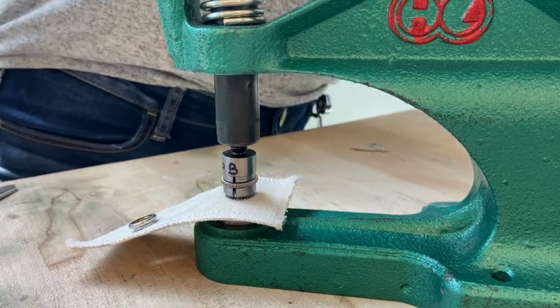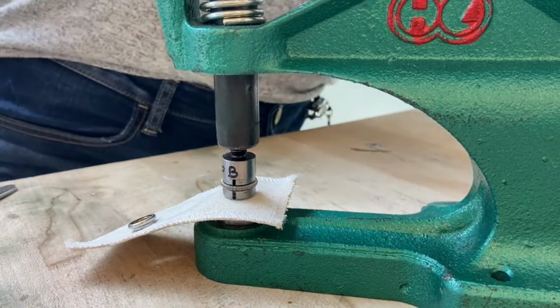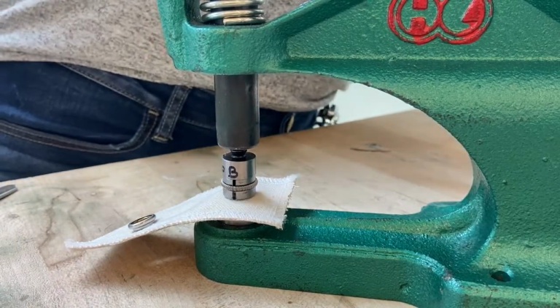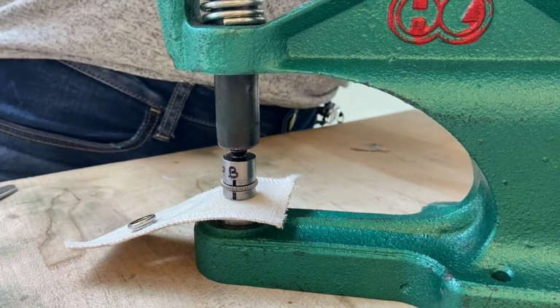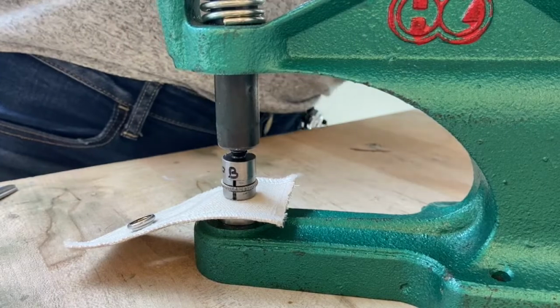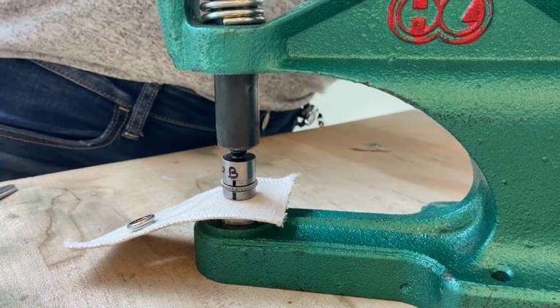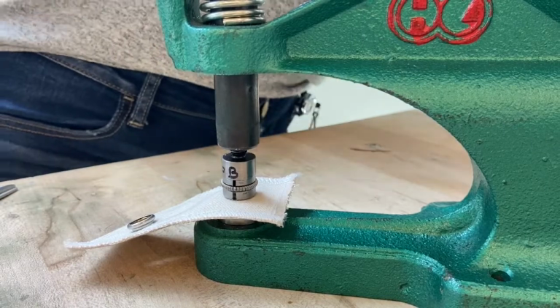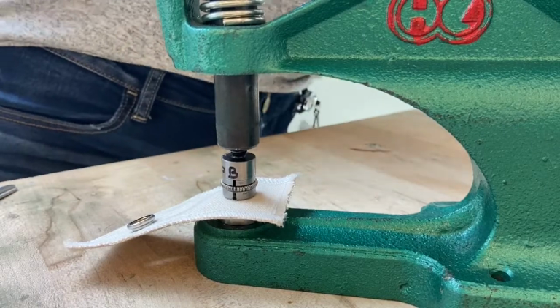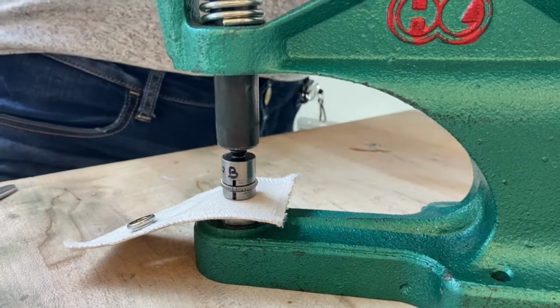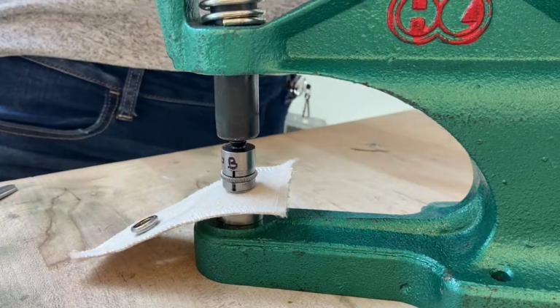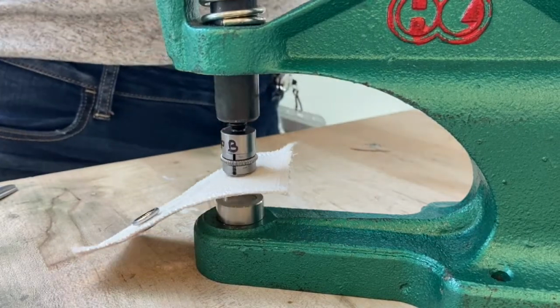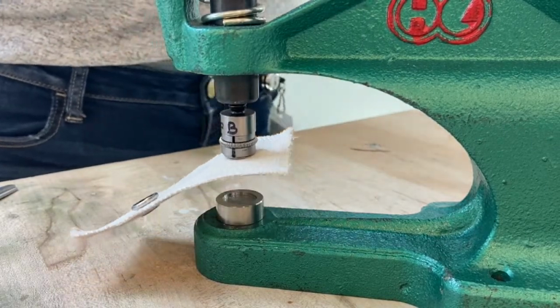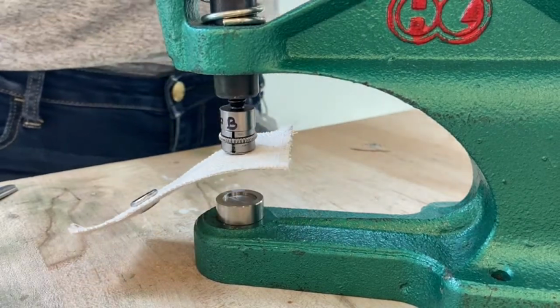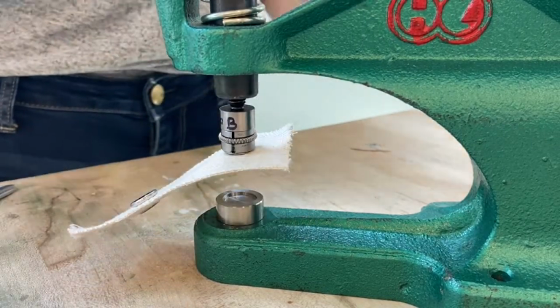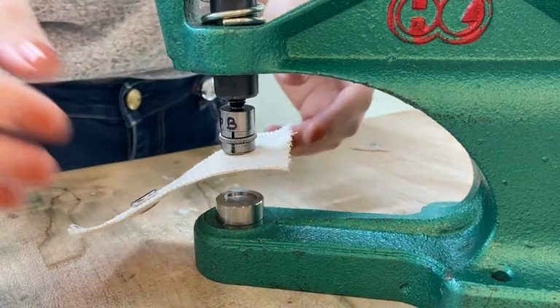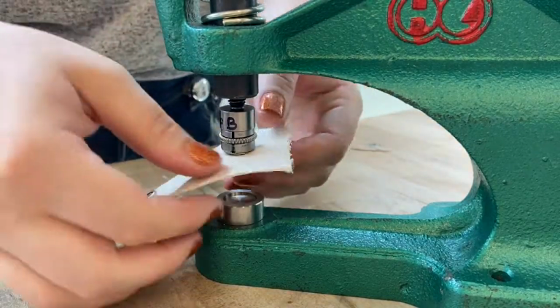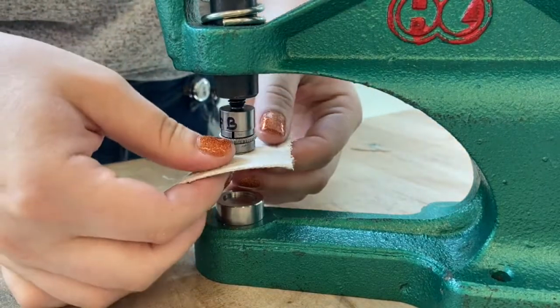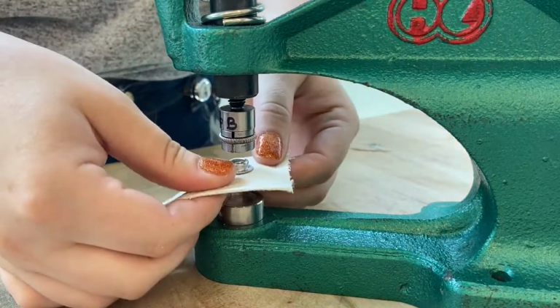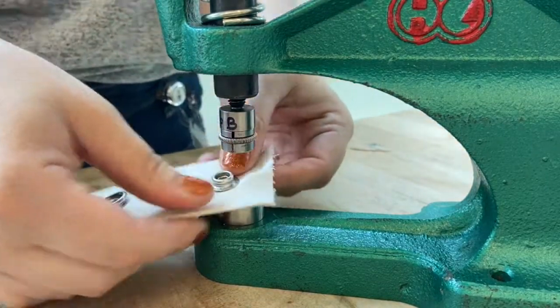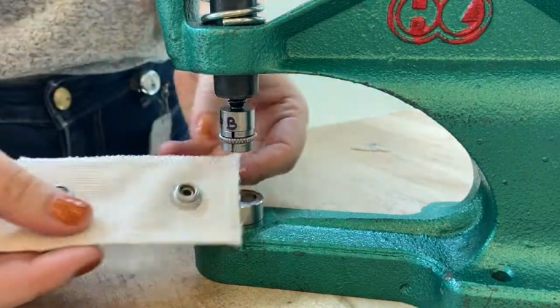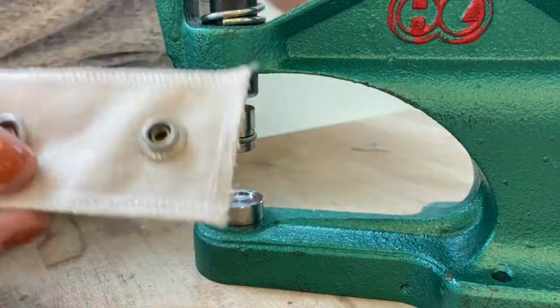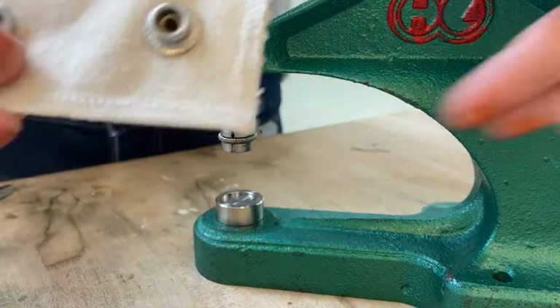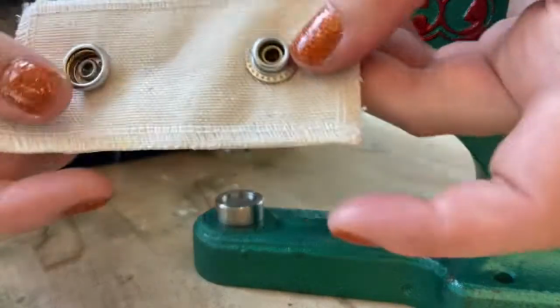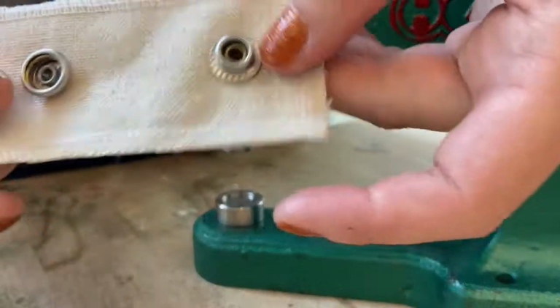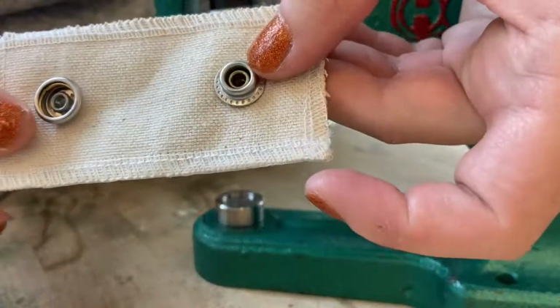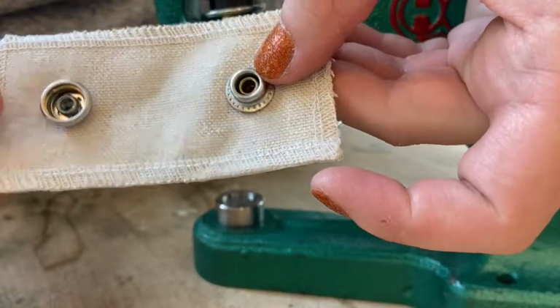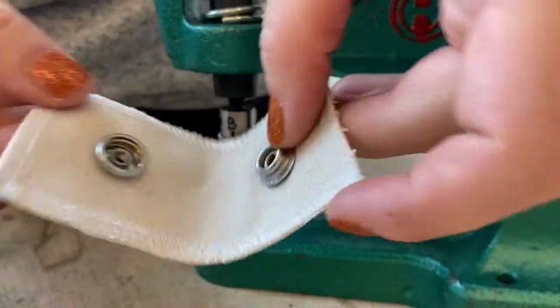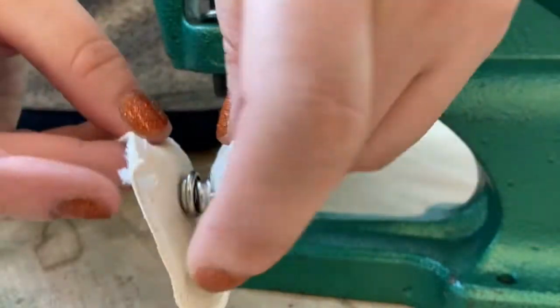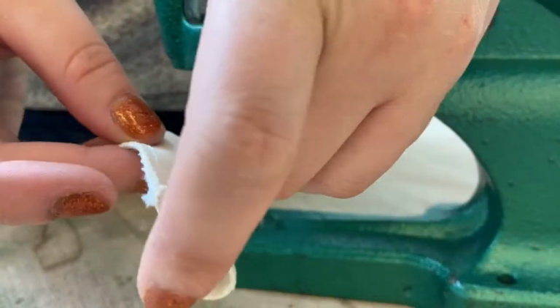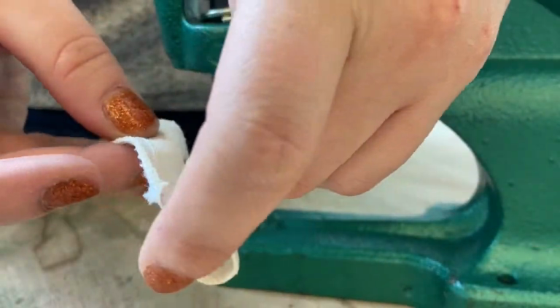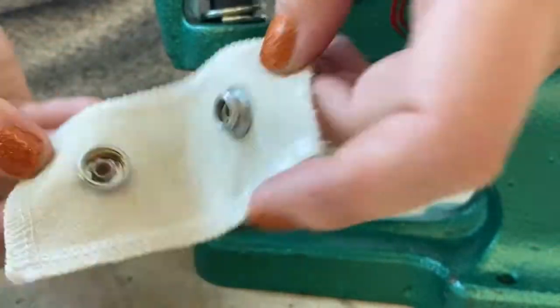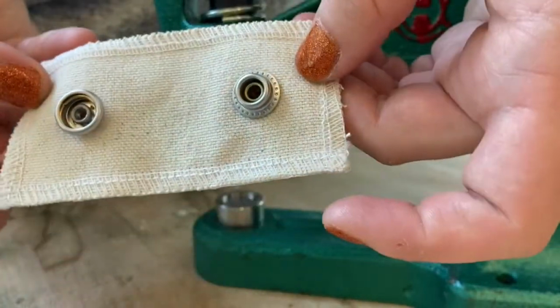When you finish installing your snaps or grommets, be sure to put the dies back in their container at the workstation and clean up the workspace before you leave.